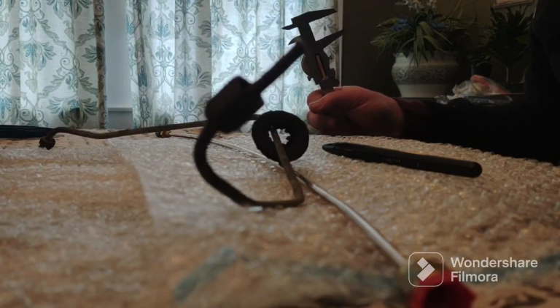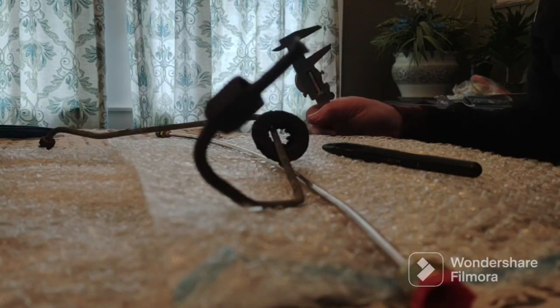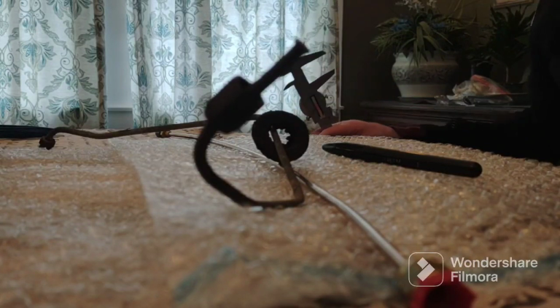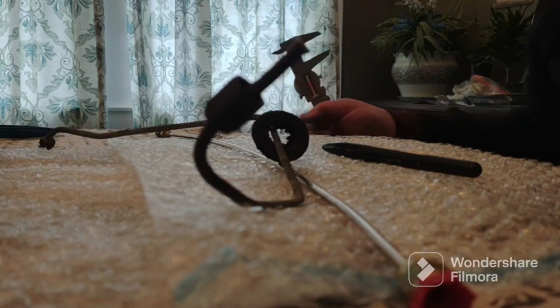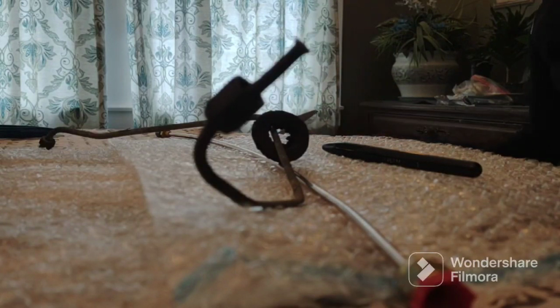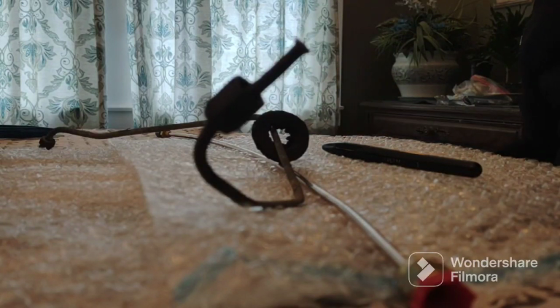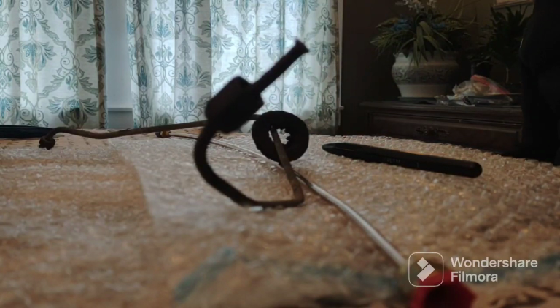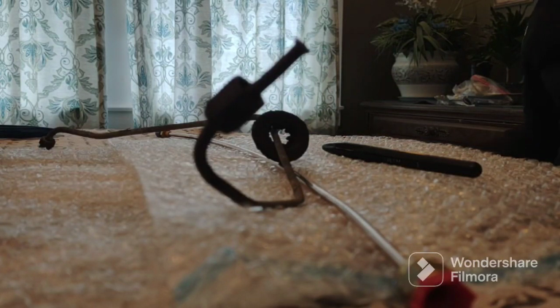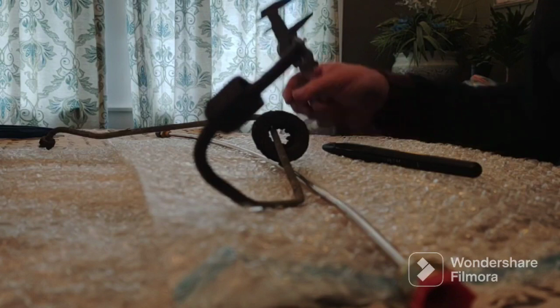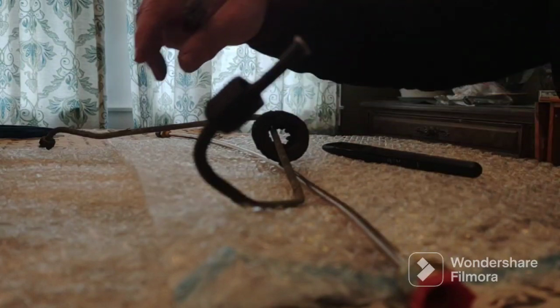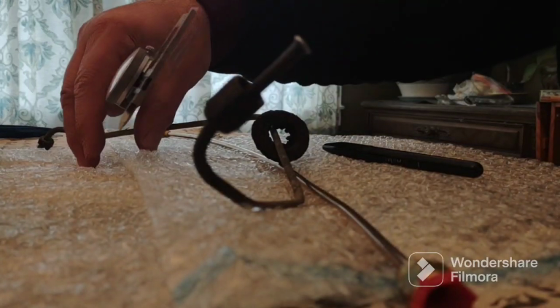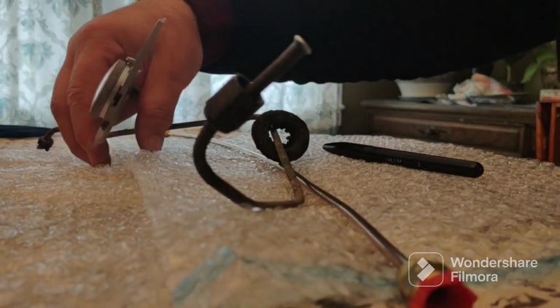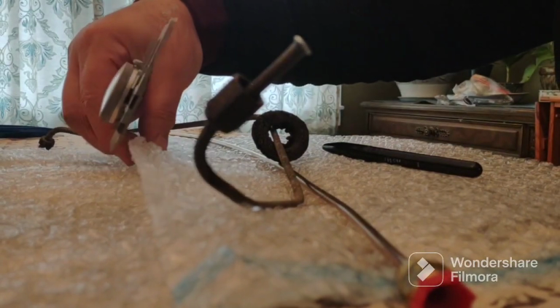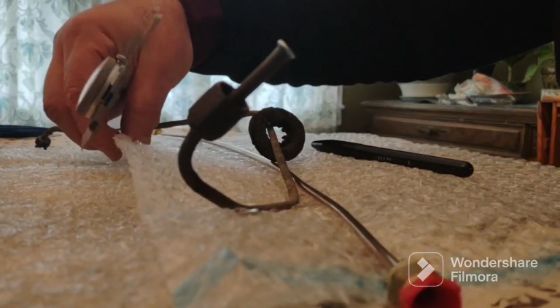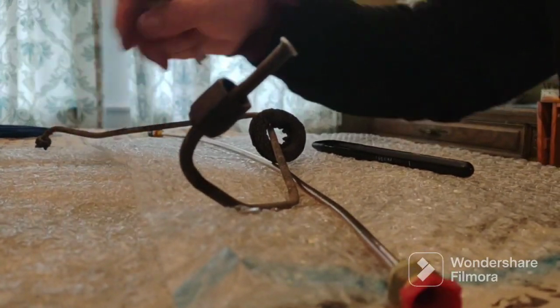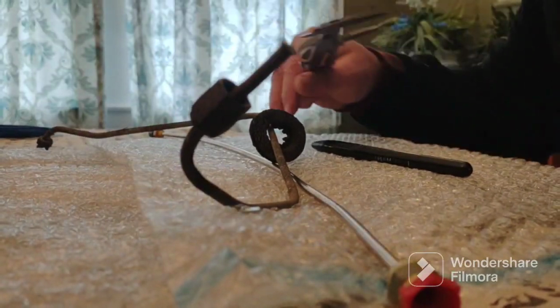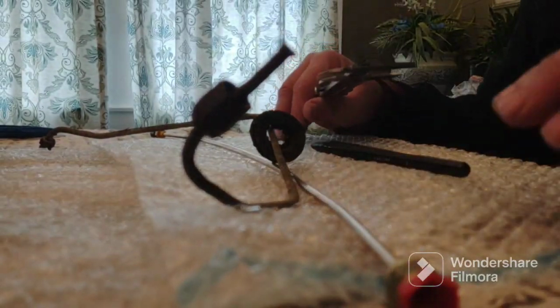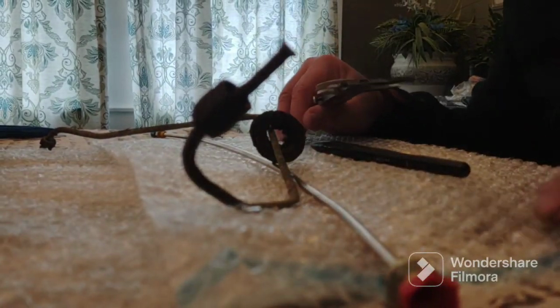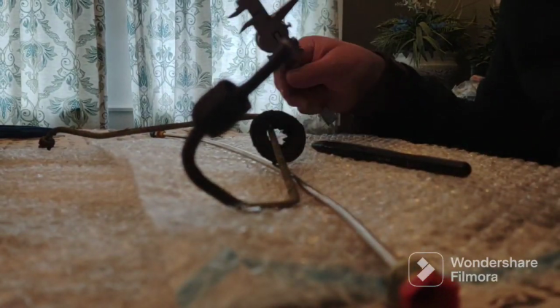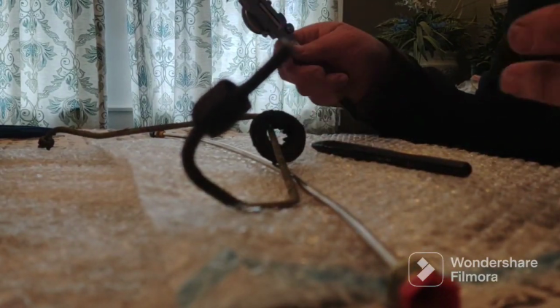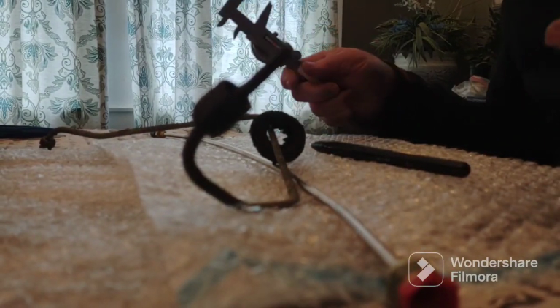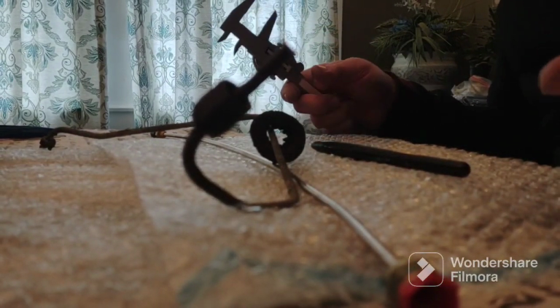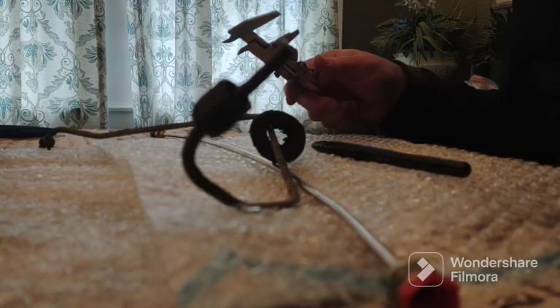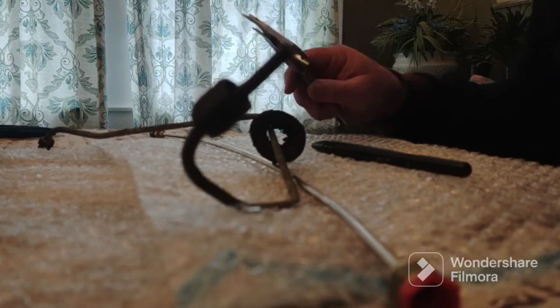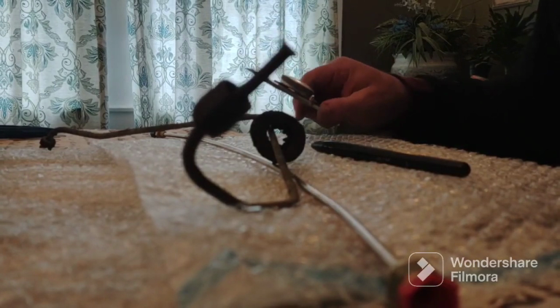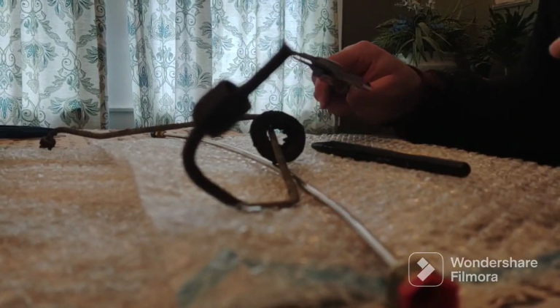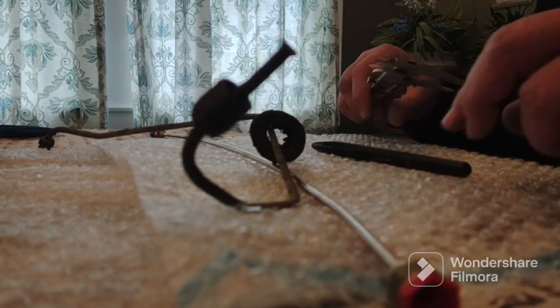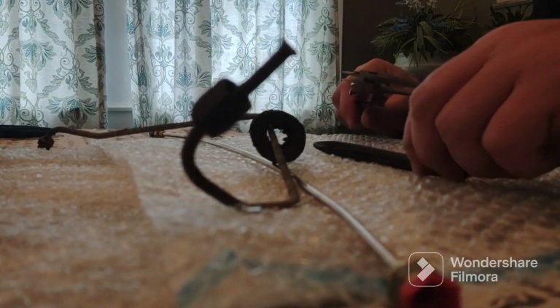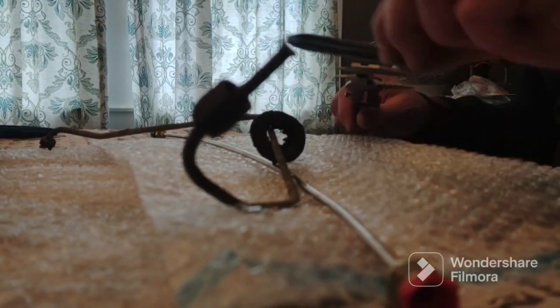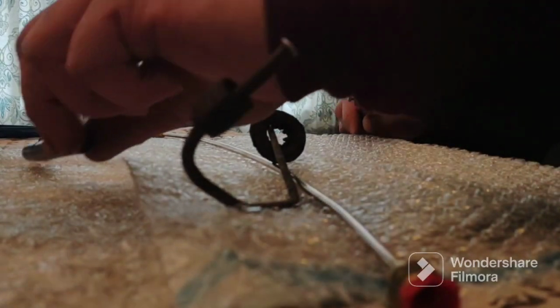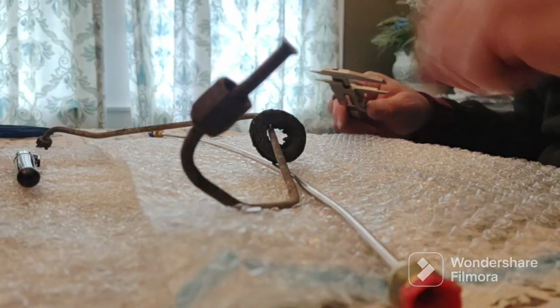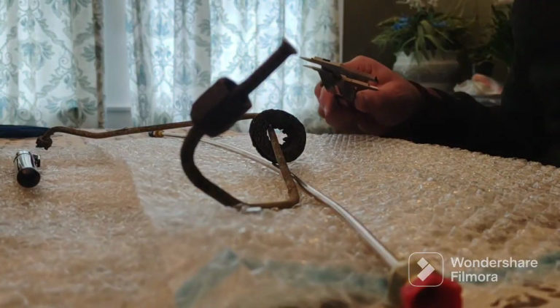I've never done this before — this is my first time. This is really not a how-to video; it's more just documenting what I'm doing with my car. We'll see what happens.